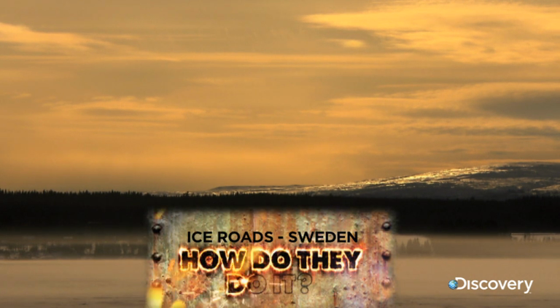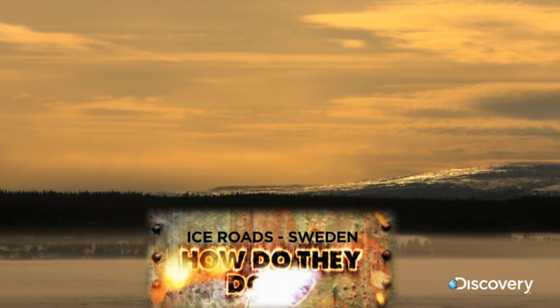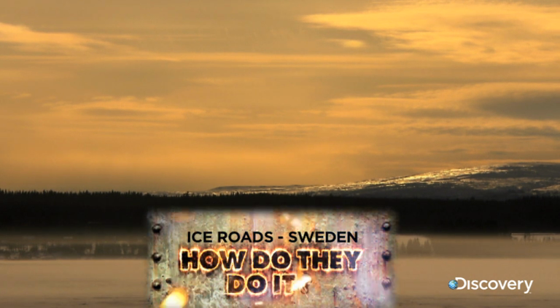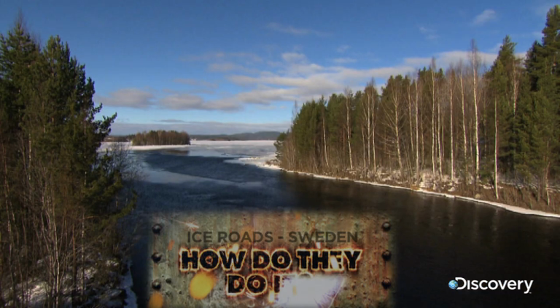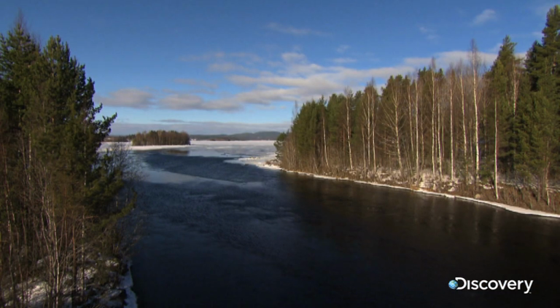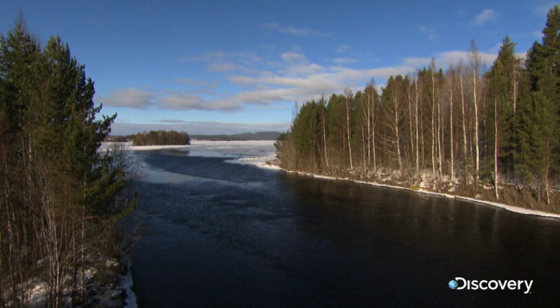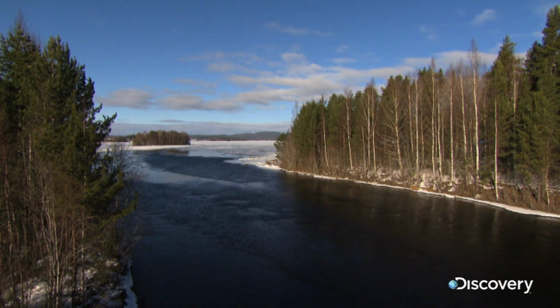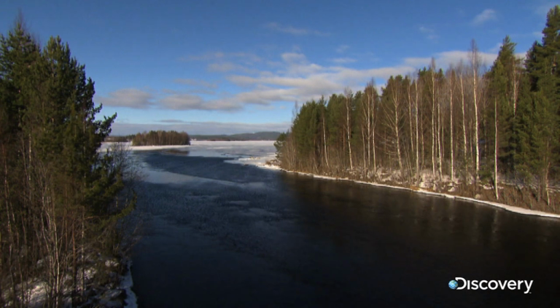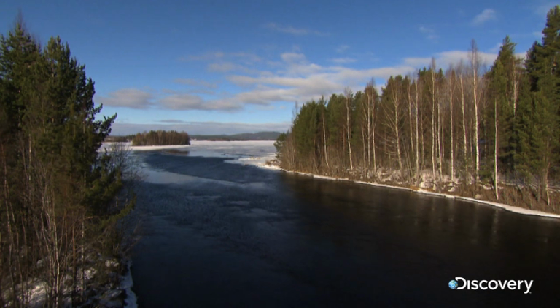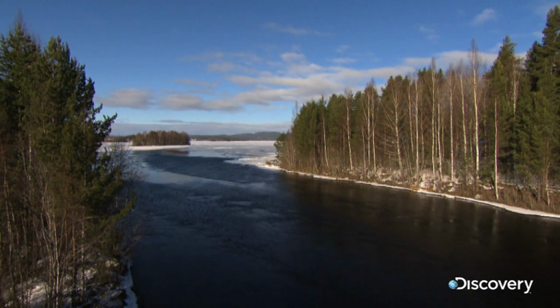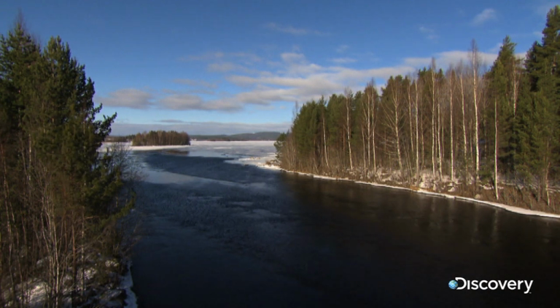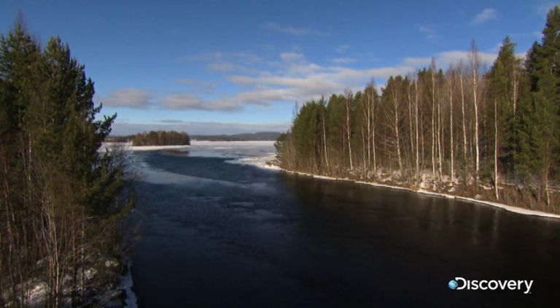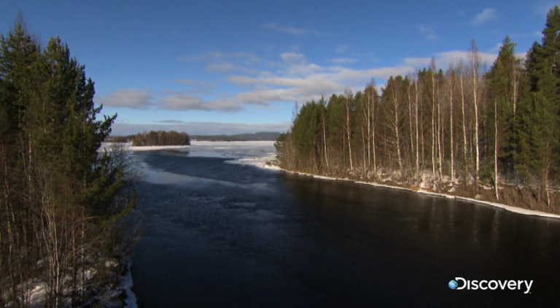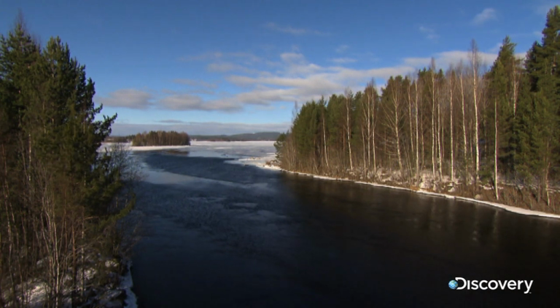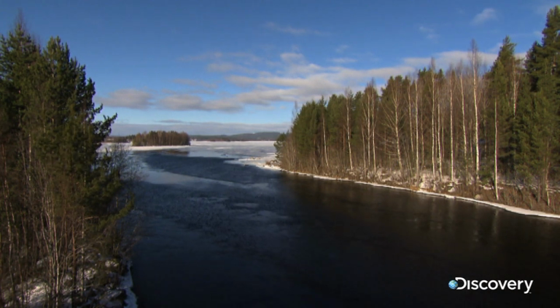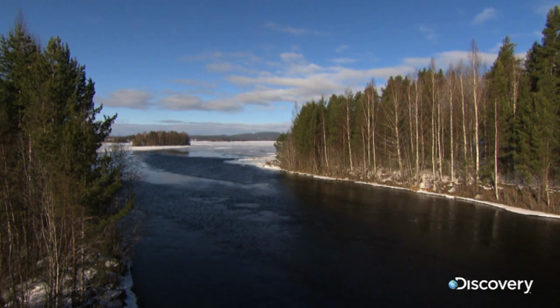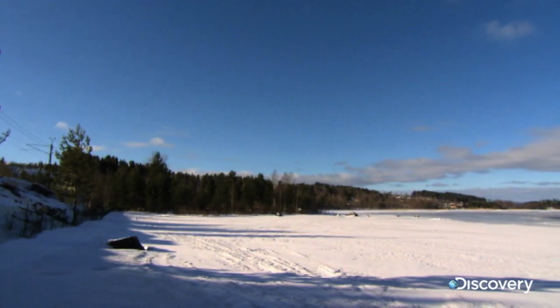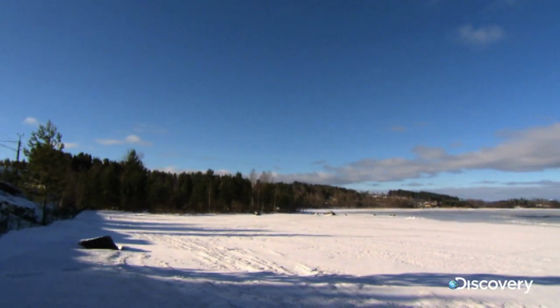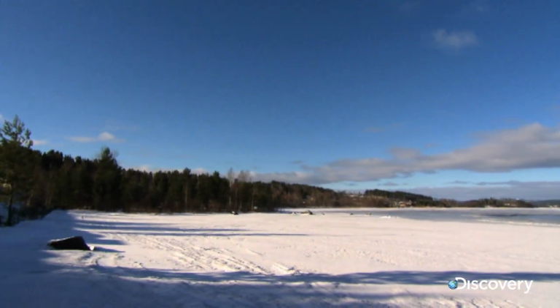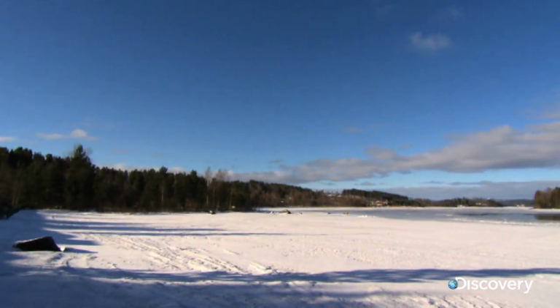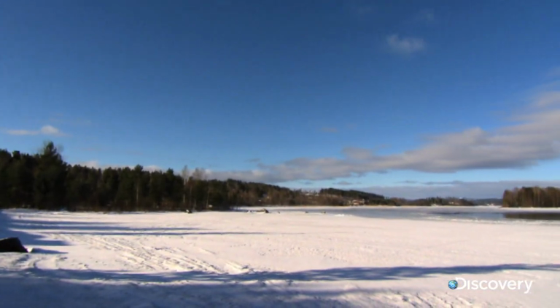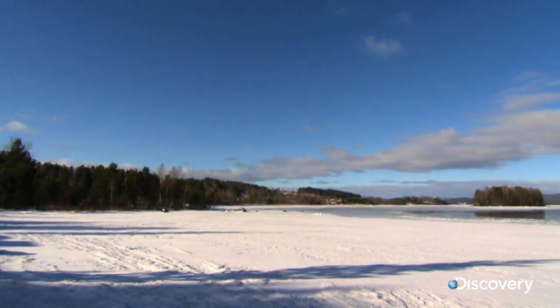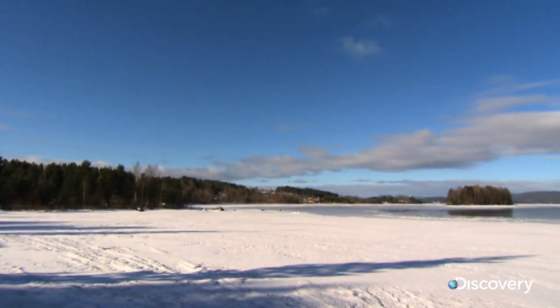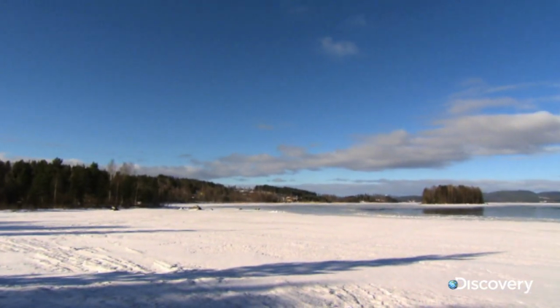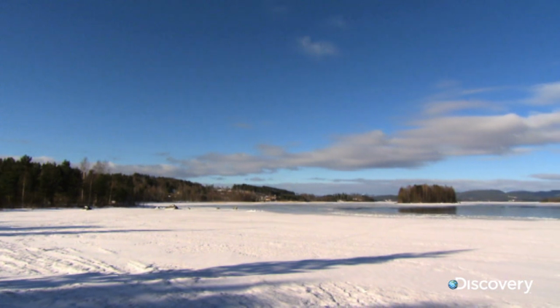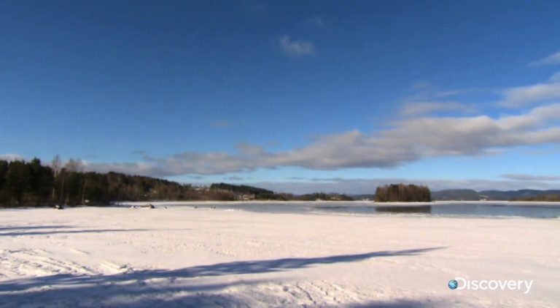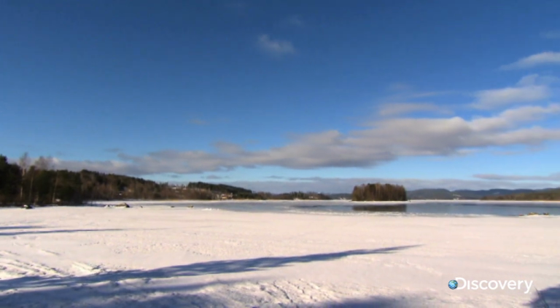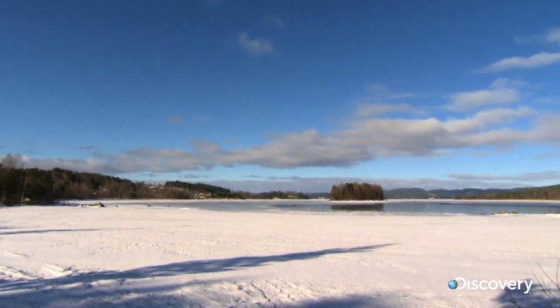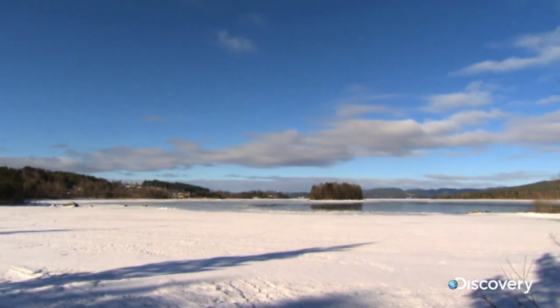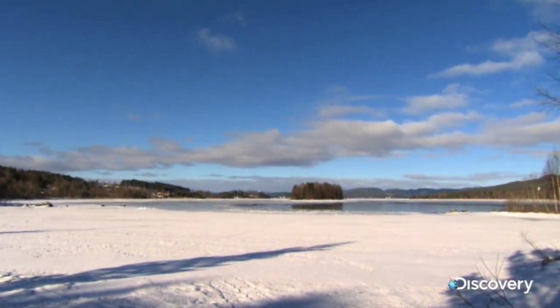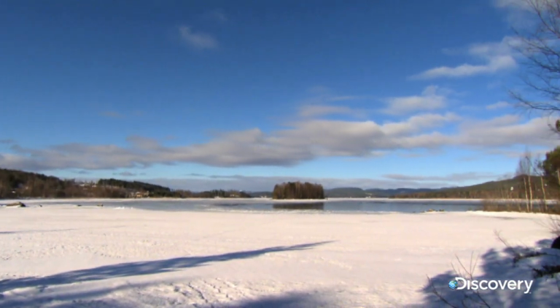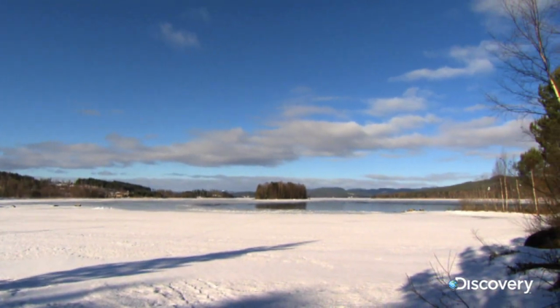This is Storjen. This vast lake is eight times the size of Manhattan, big enough to hide its own mythical lake monster, a distant cousin of Nessie.